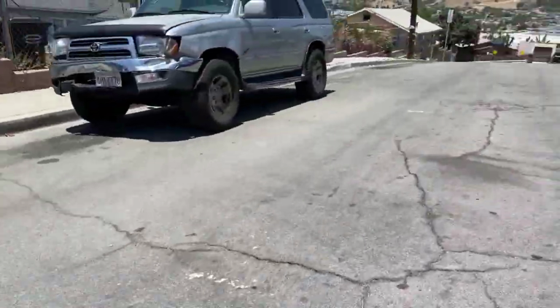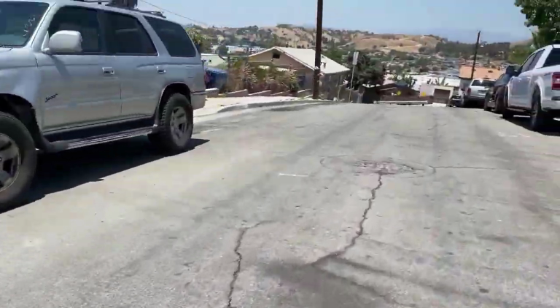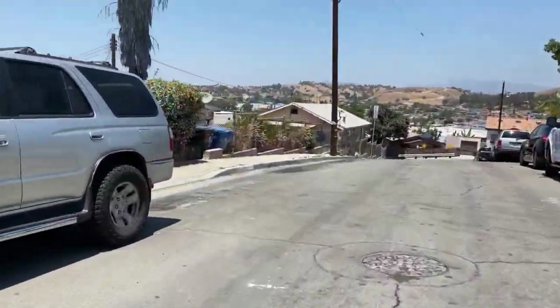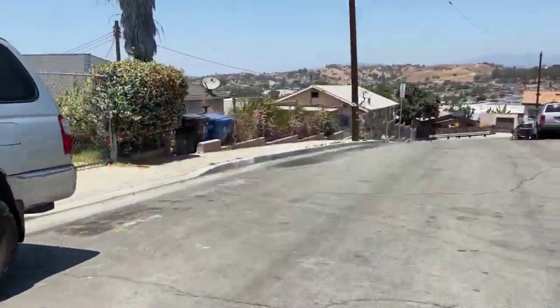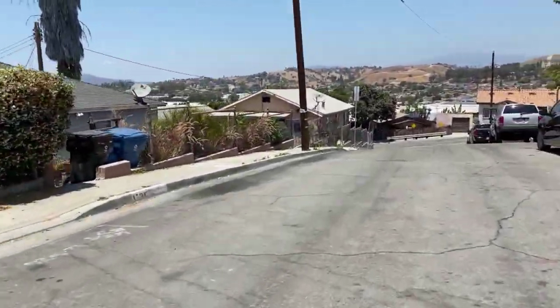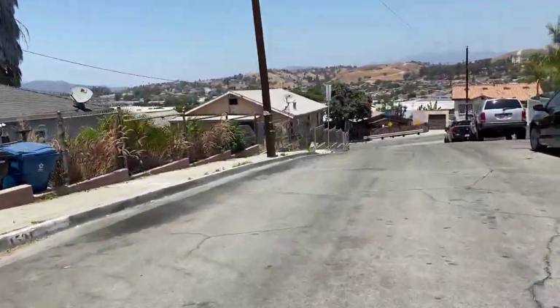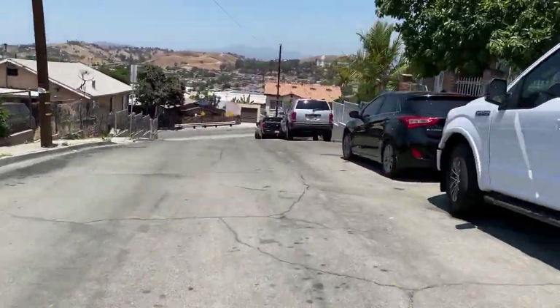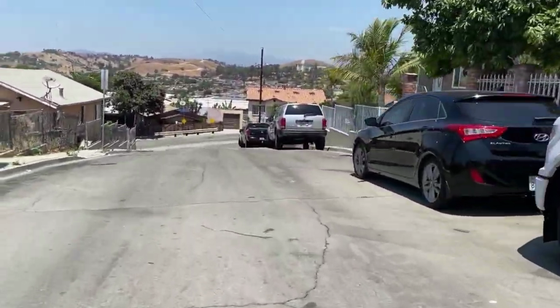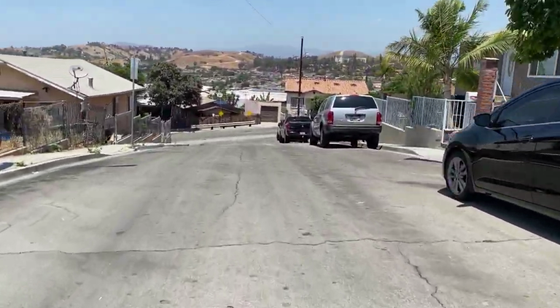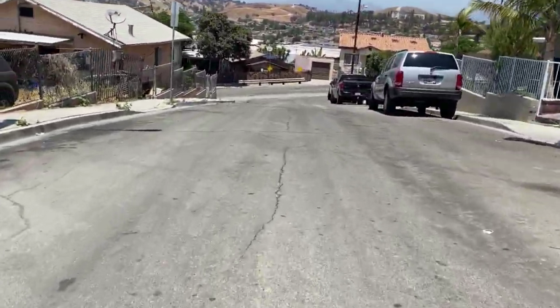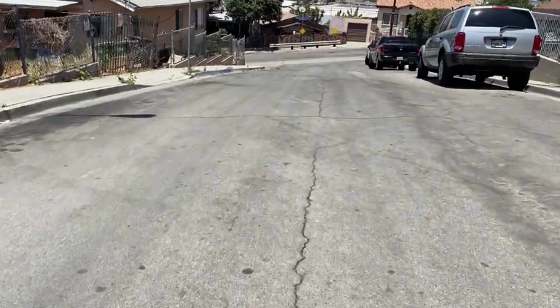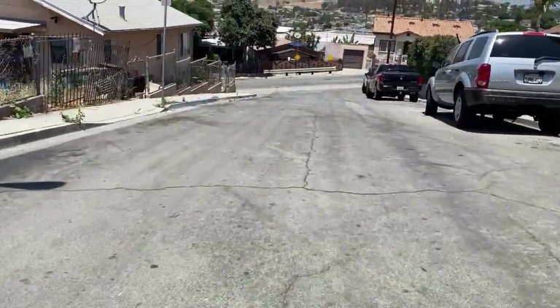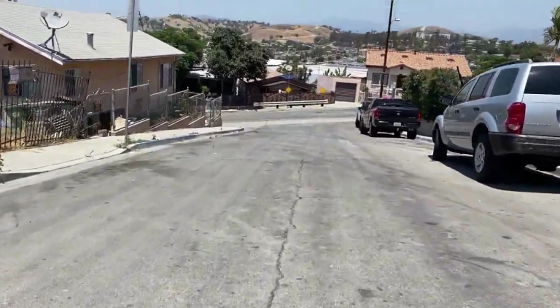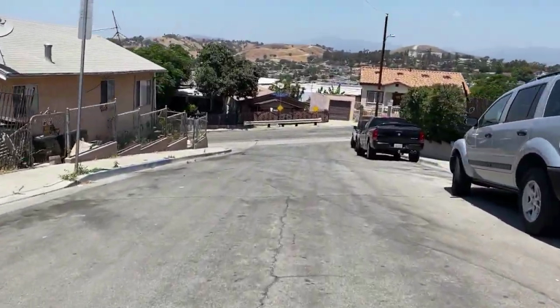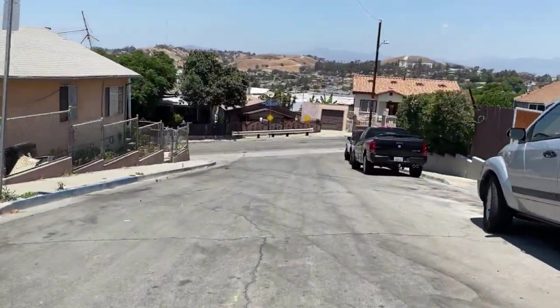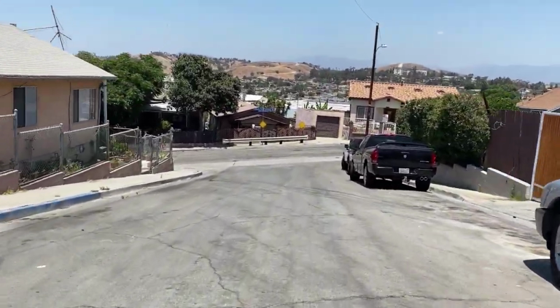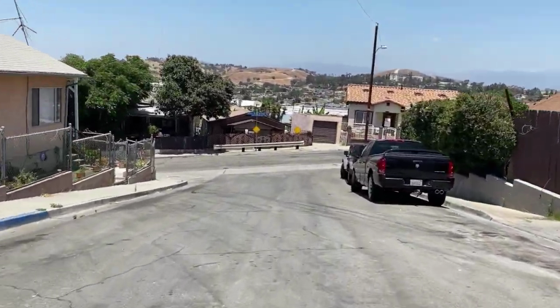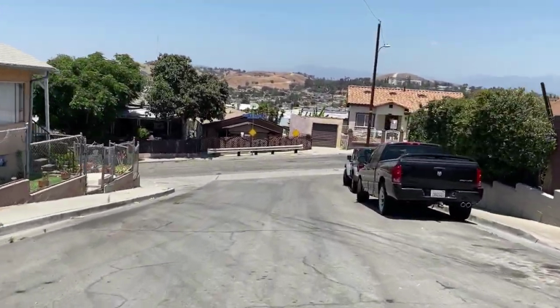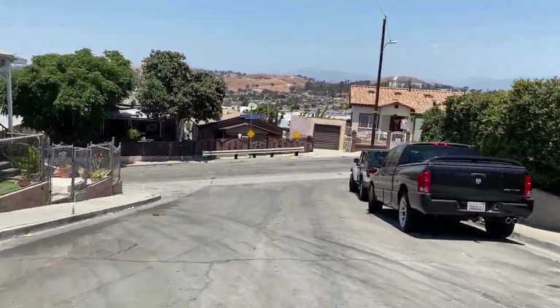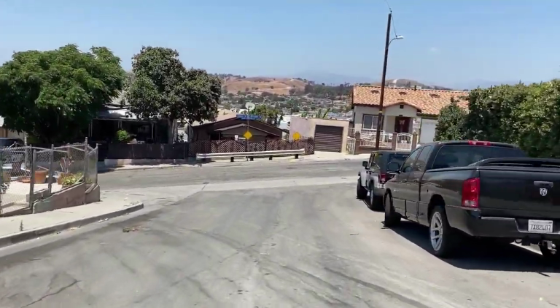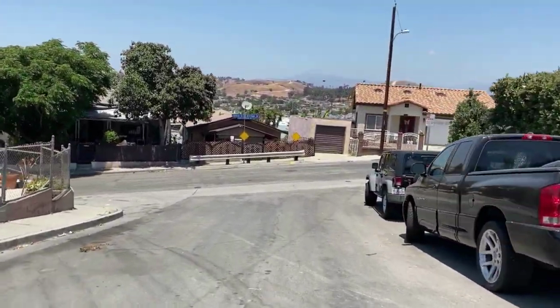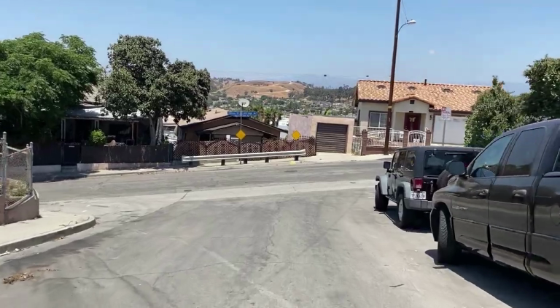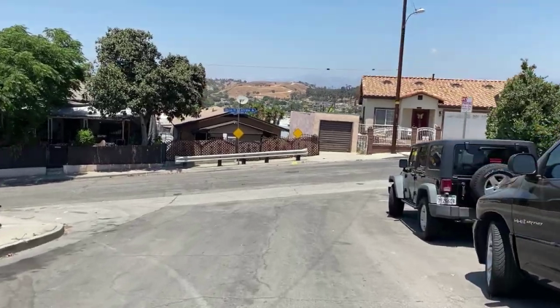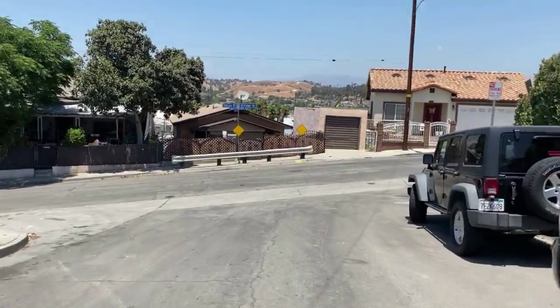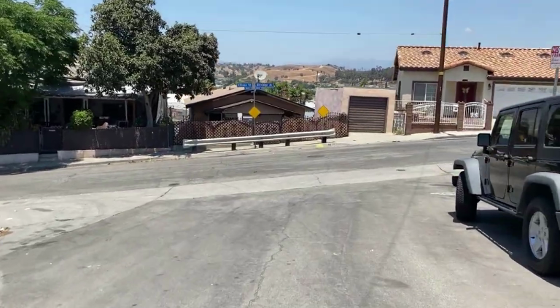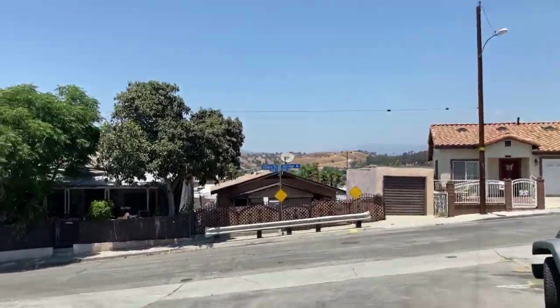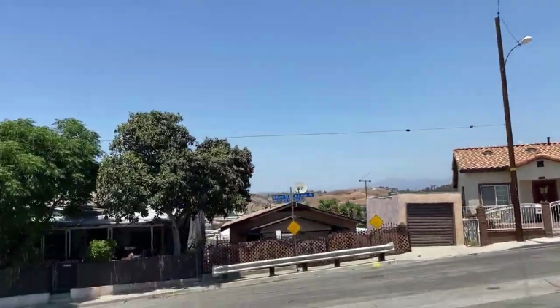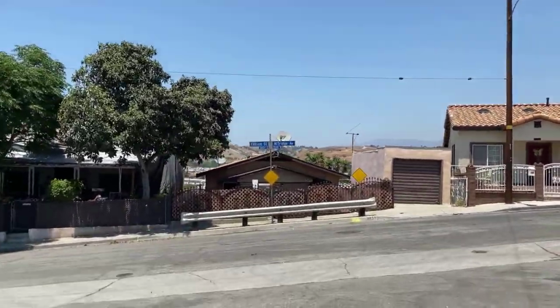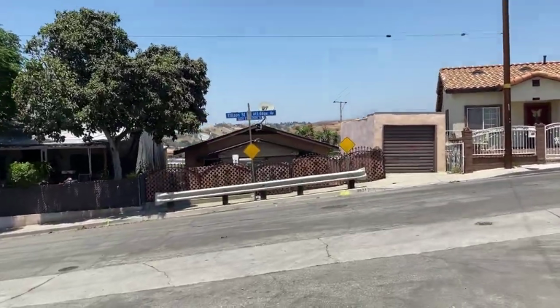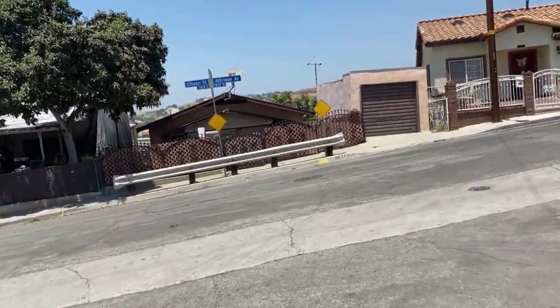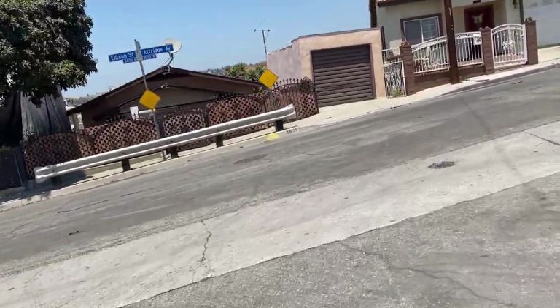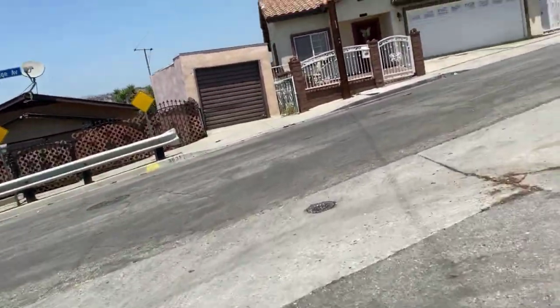I've ridden a Segway X160 but I've never ridden a Surron. It's kind of like the Segway X260 - very similar. This thing hauls like crazy.